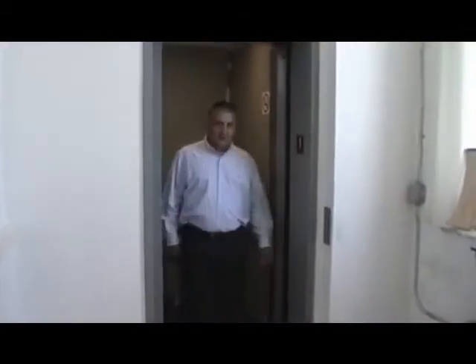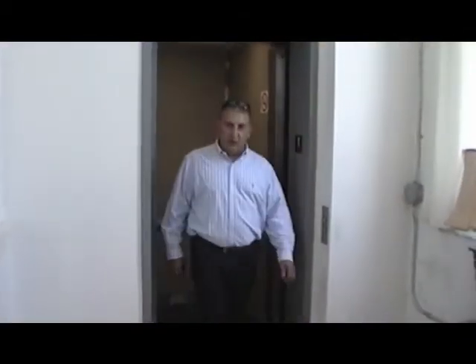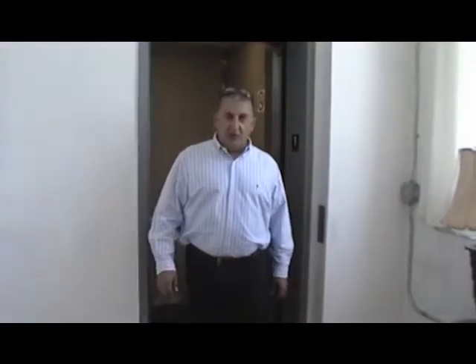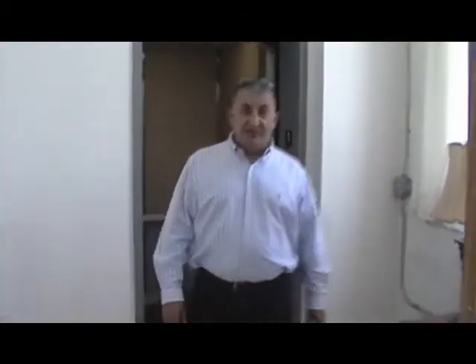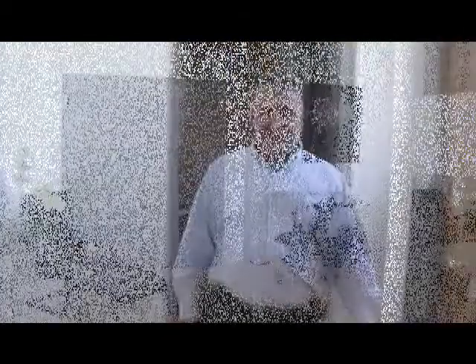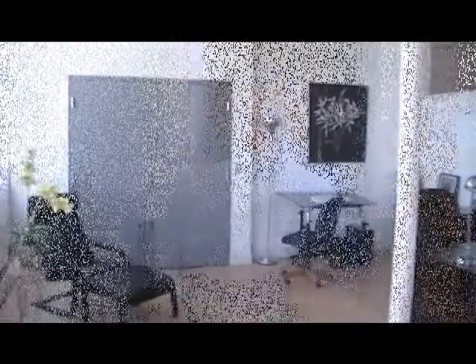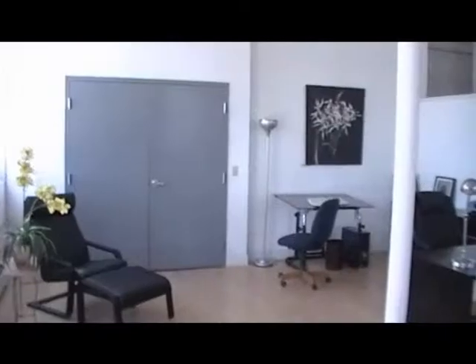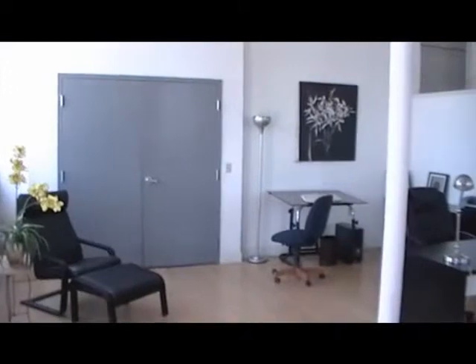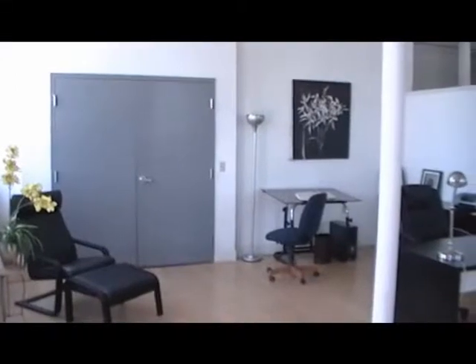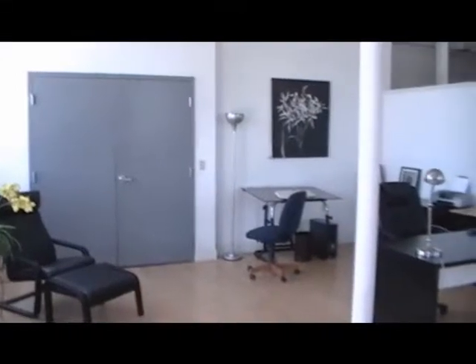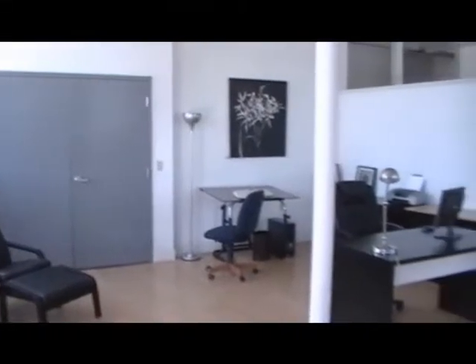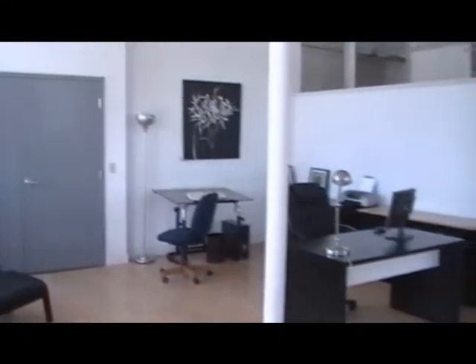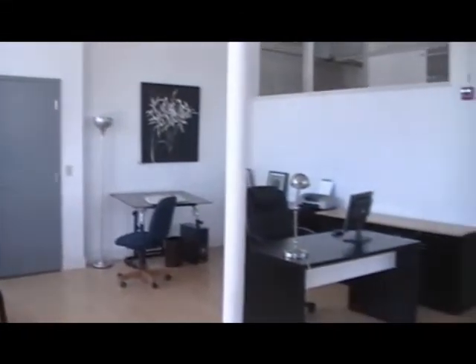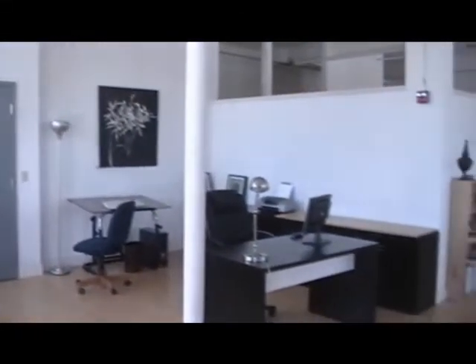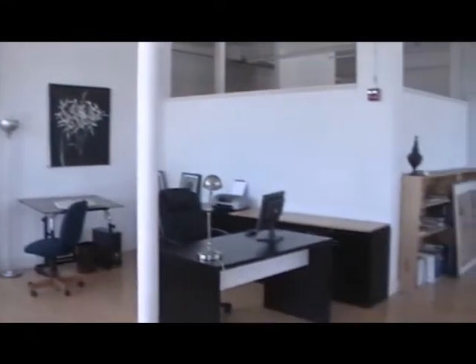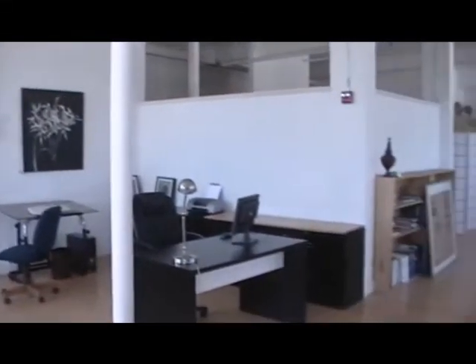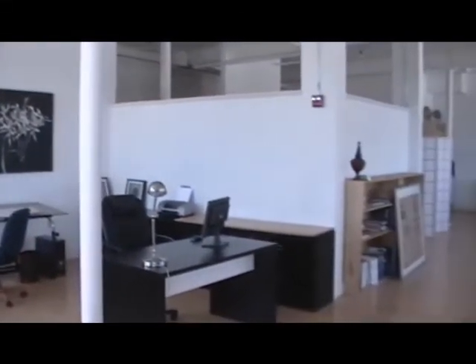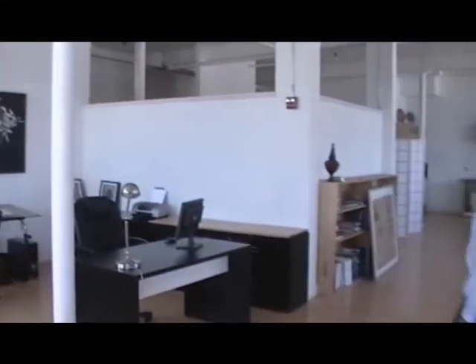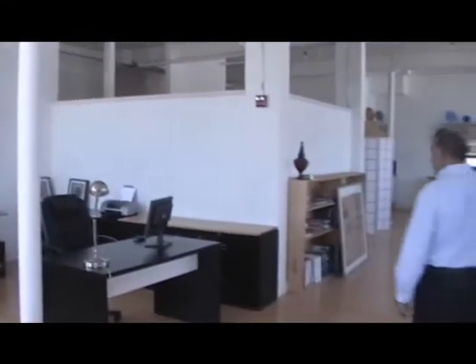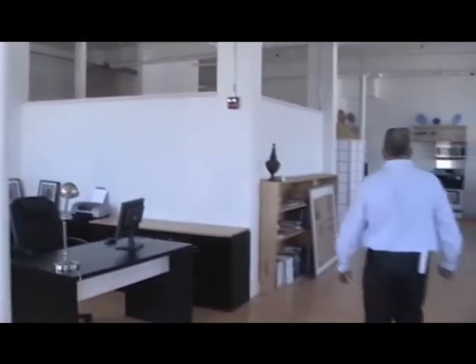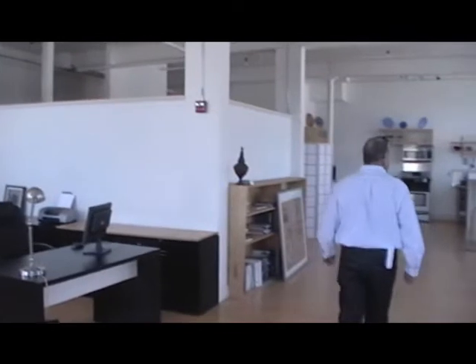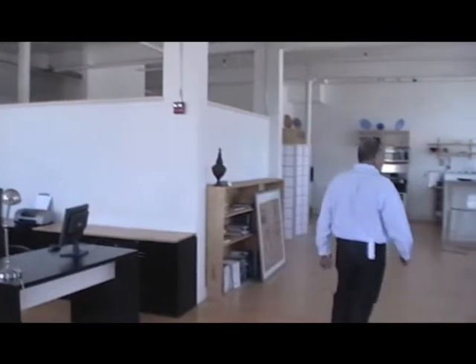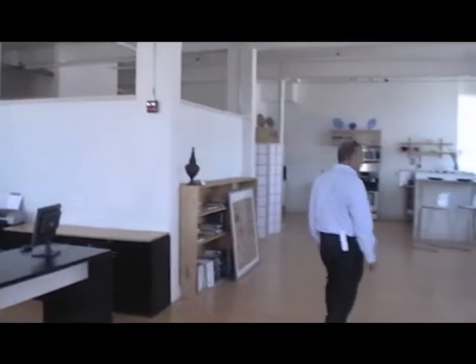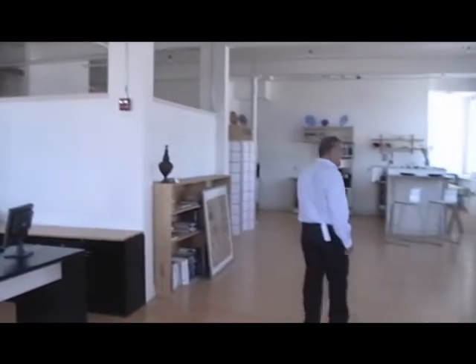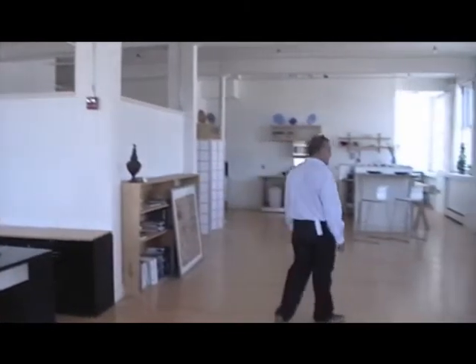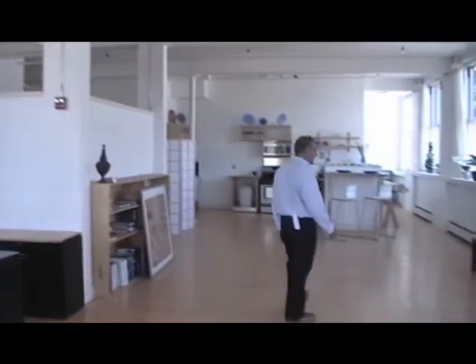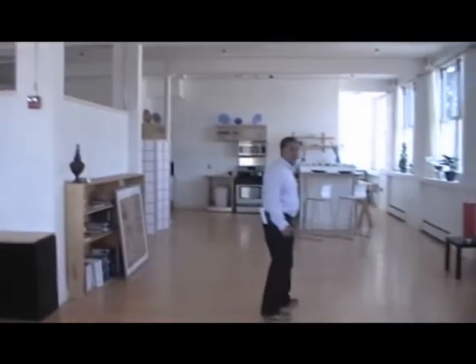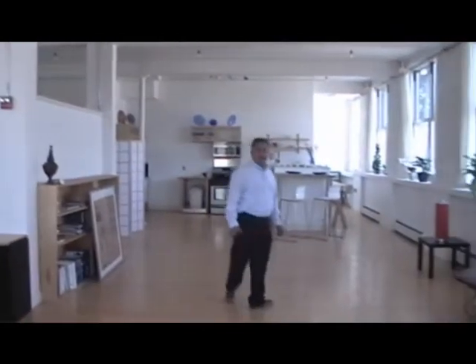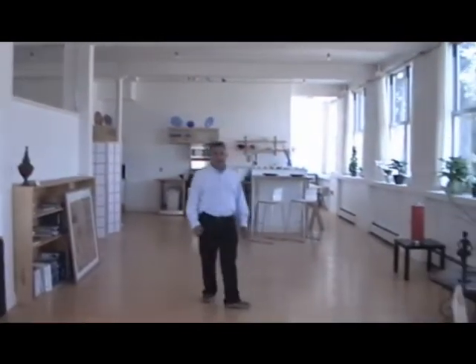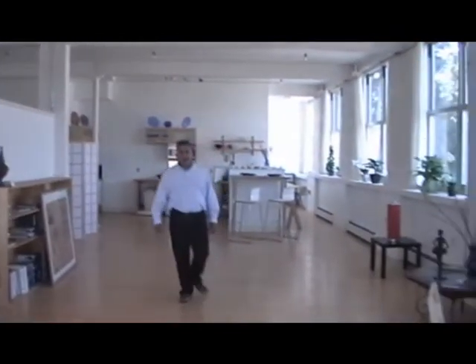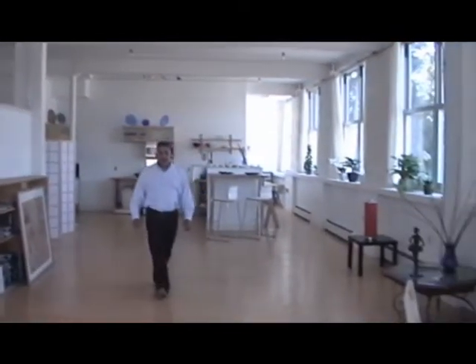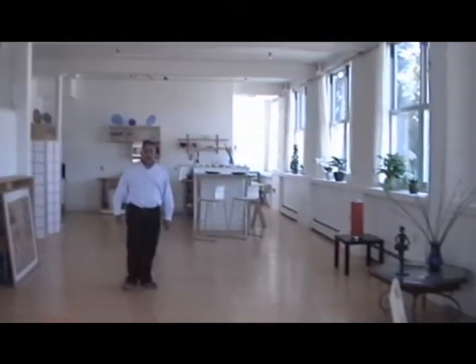Welcome to the loft. Unit 201 is 1,650 square feet. You can basically stand in the middle, spin around, and see the whole thing. It's that open.